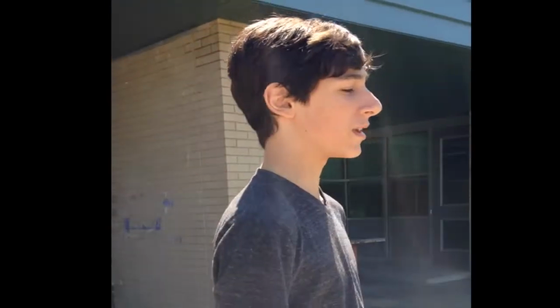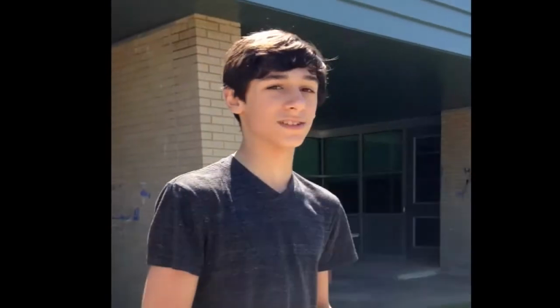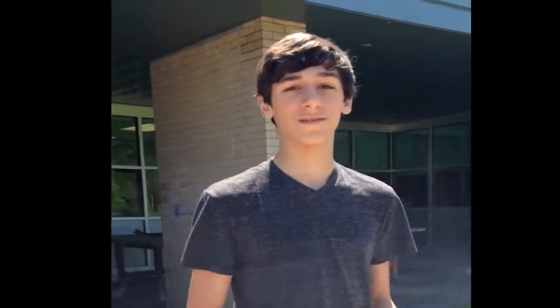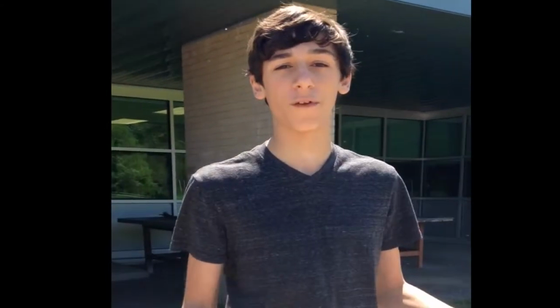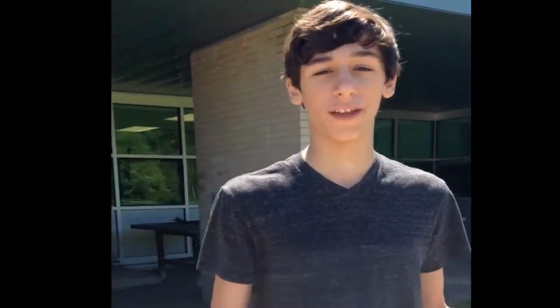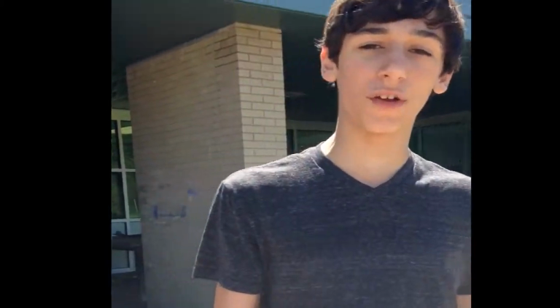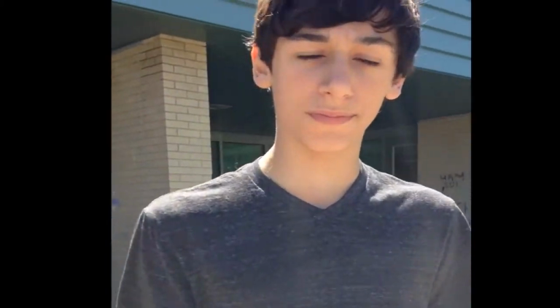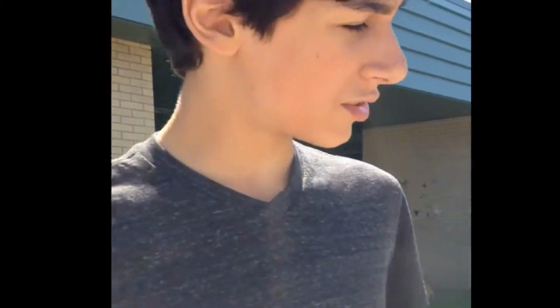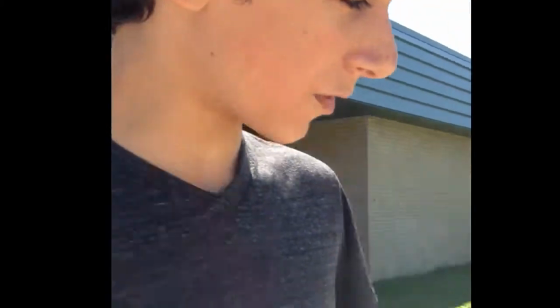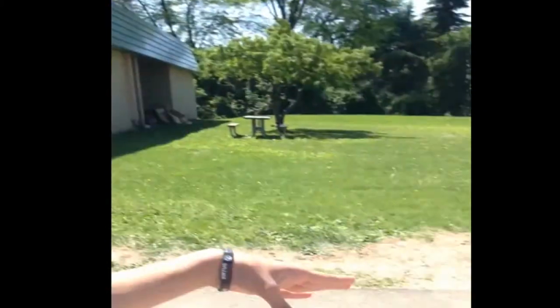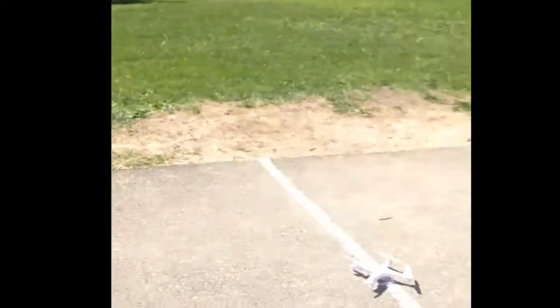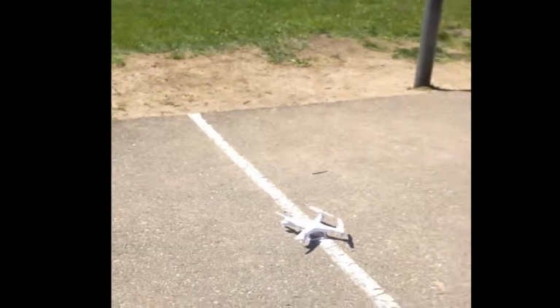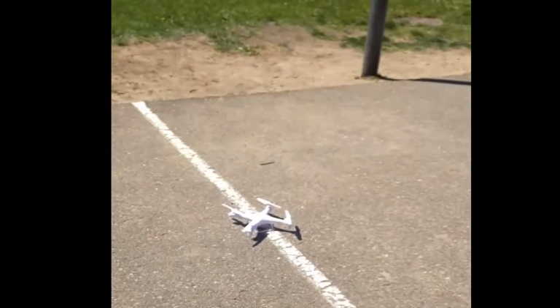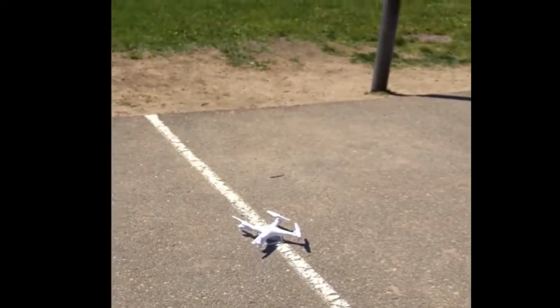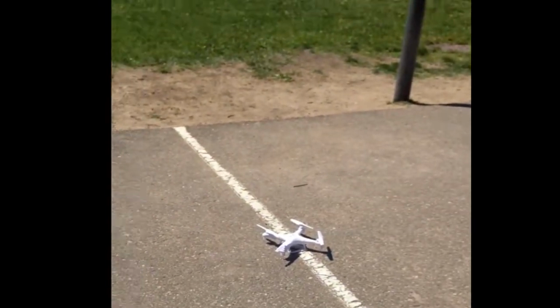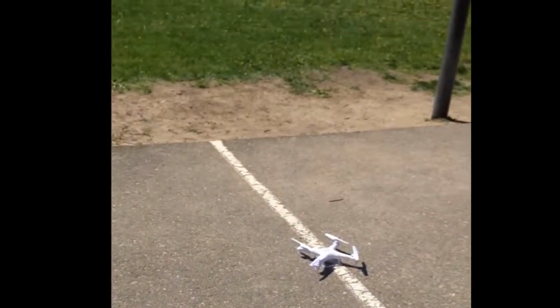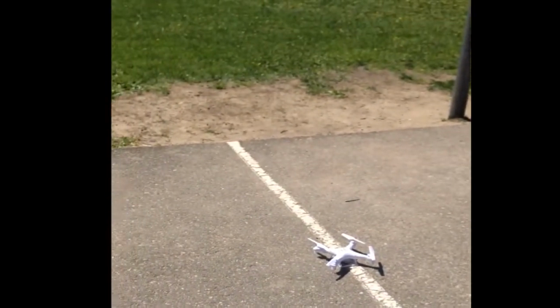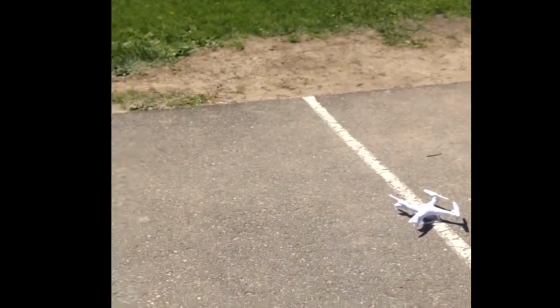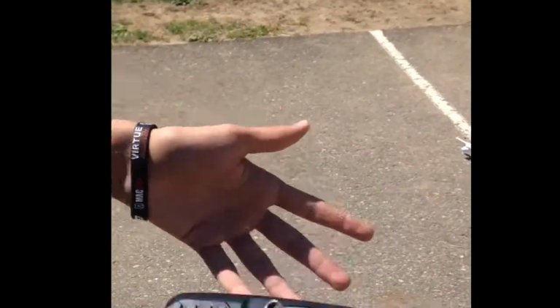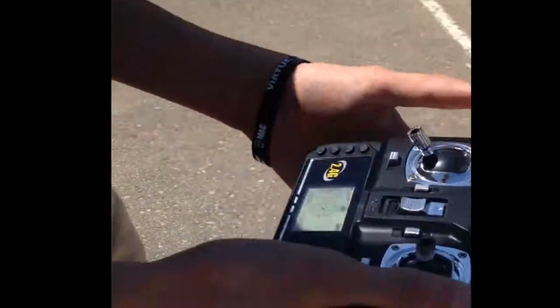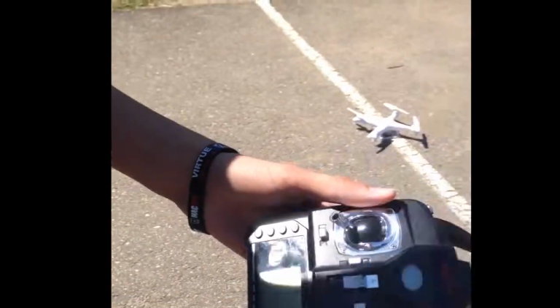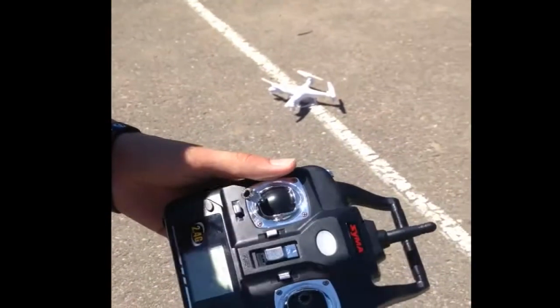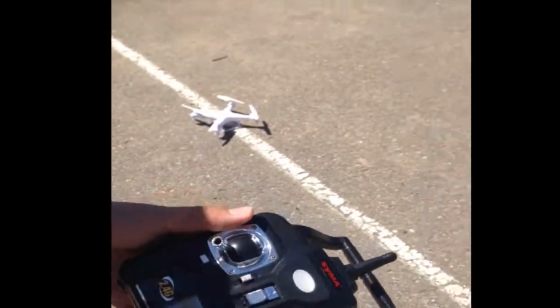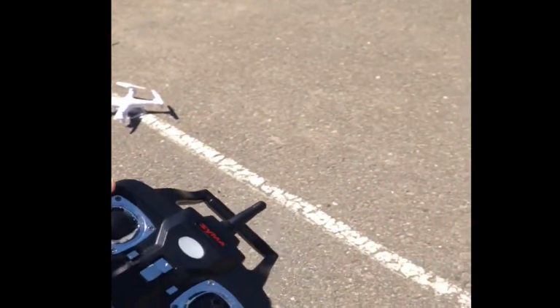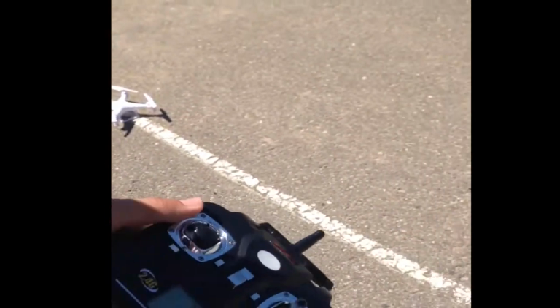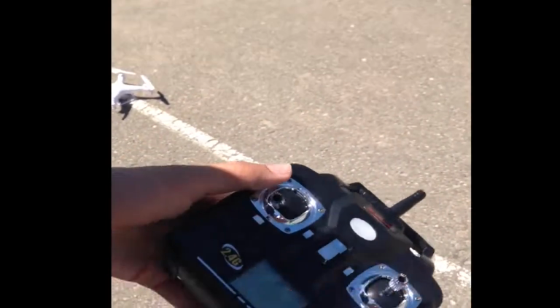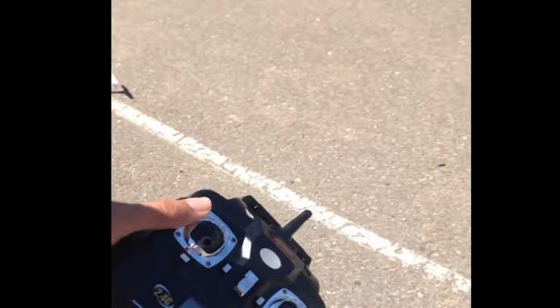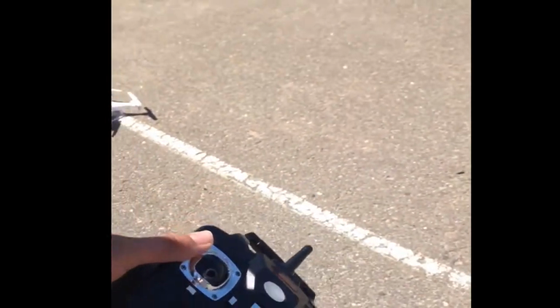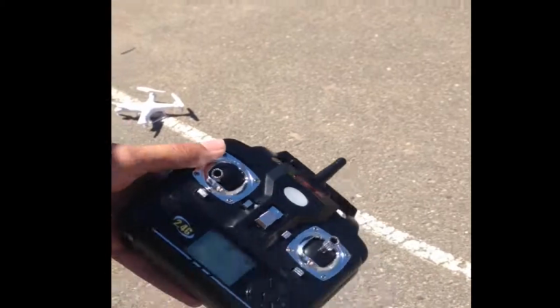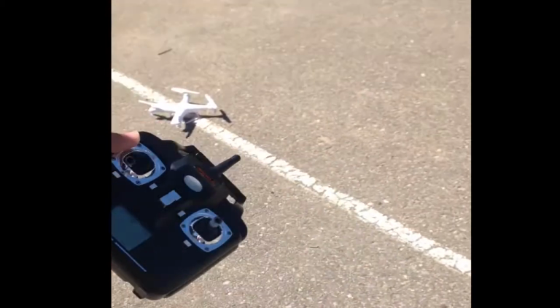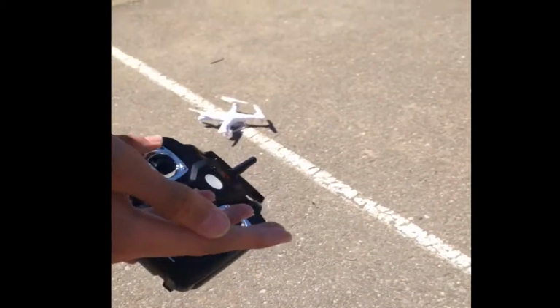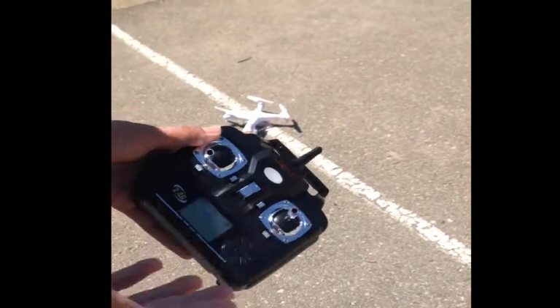Ways to start flying your drone. The first thing you gotta do when you're flying your drone is — most drones are different. Some you have to calibrate, some just turn on, it connects, and you're good to go.